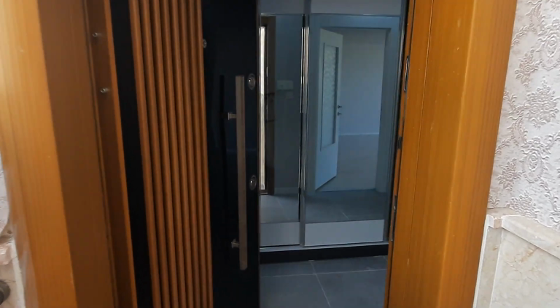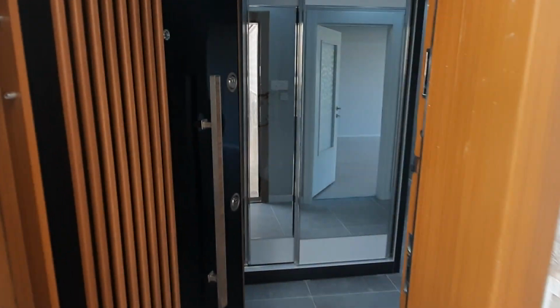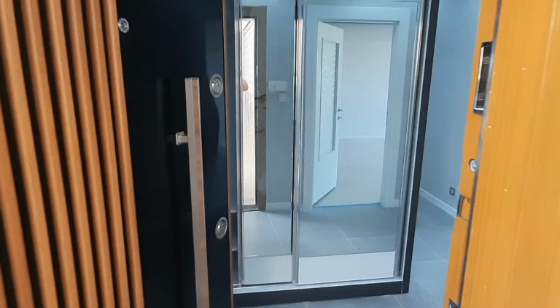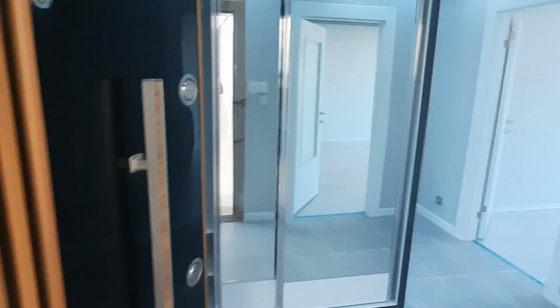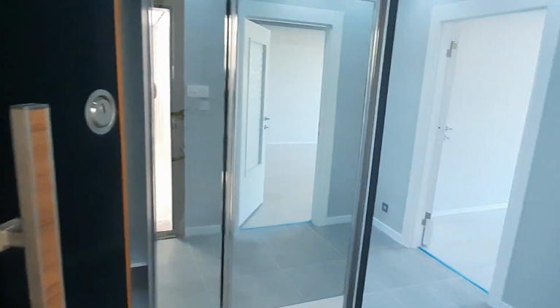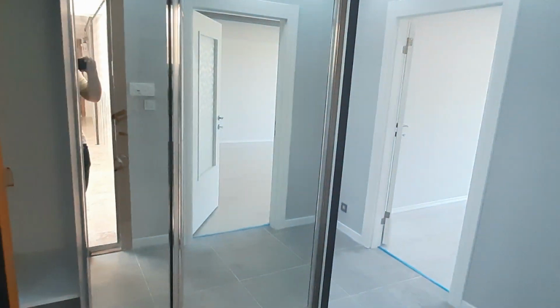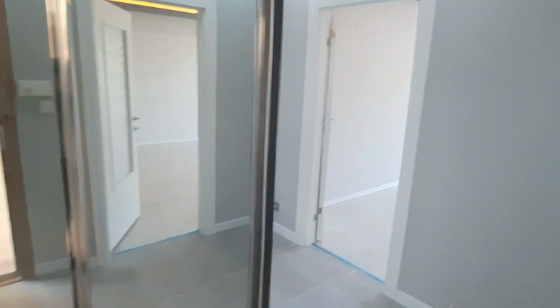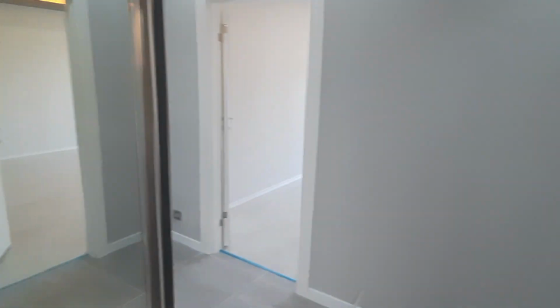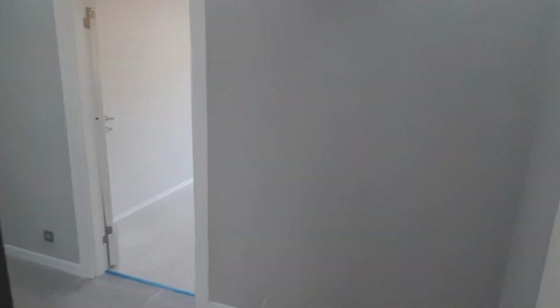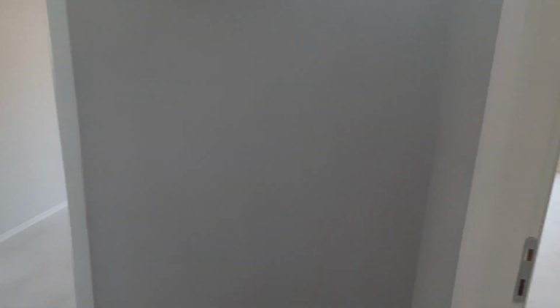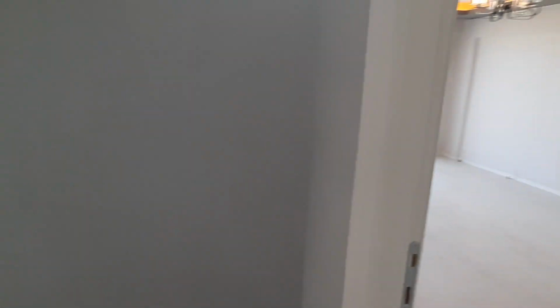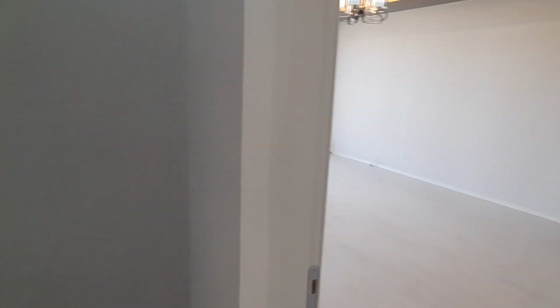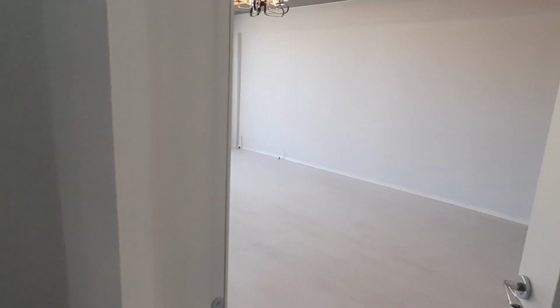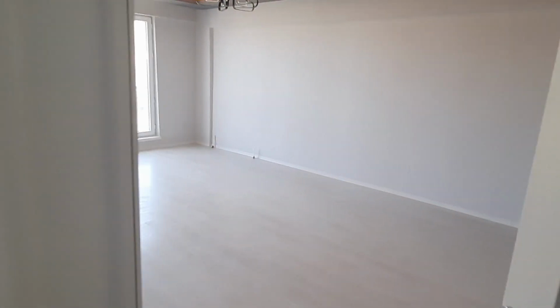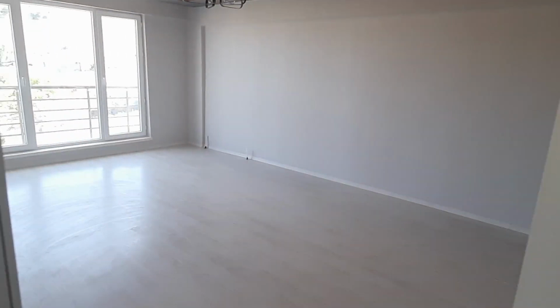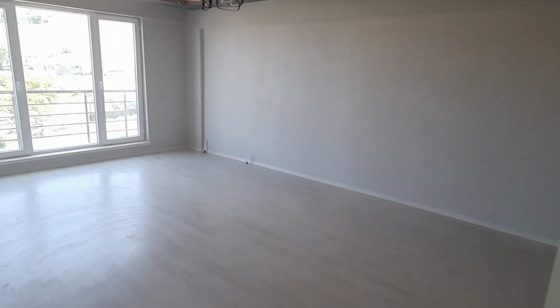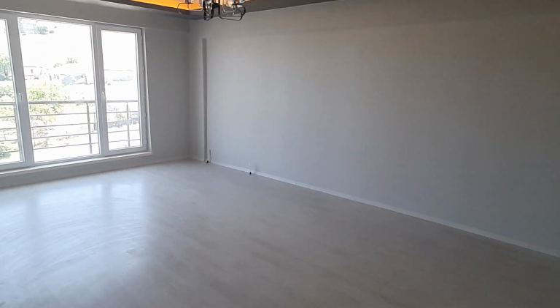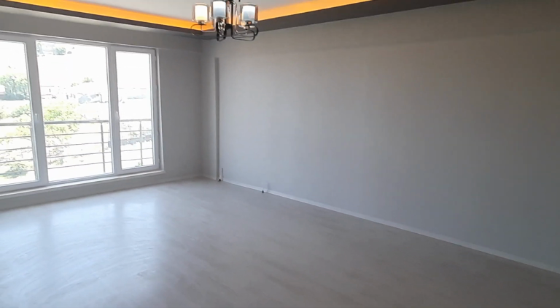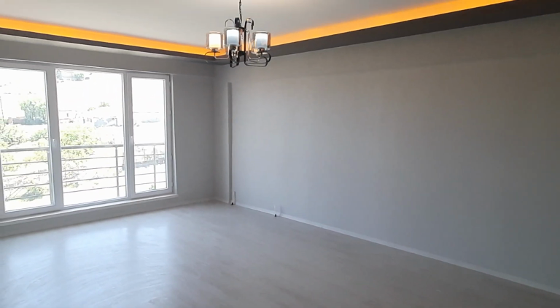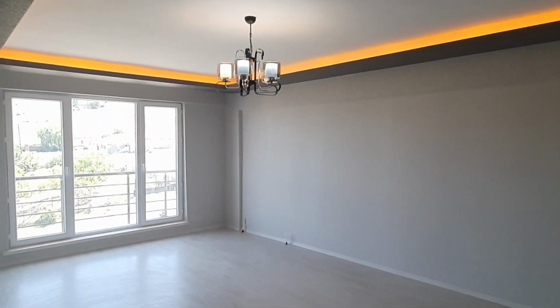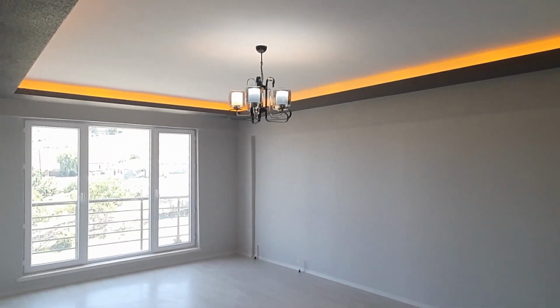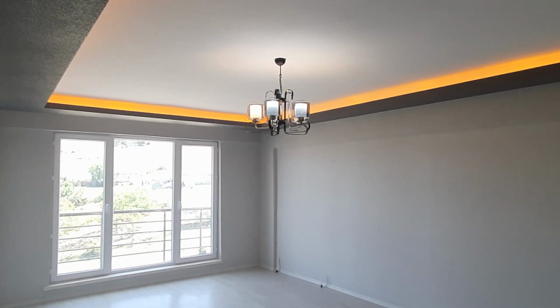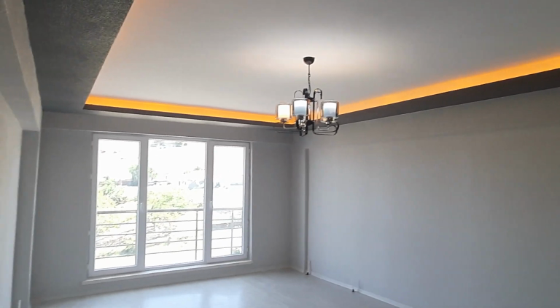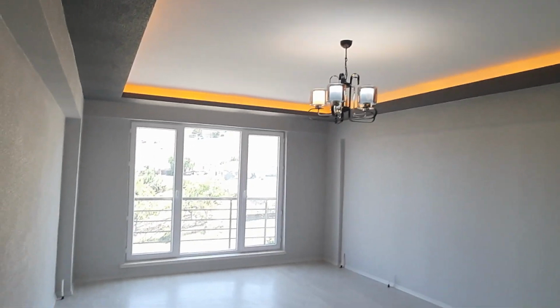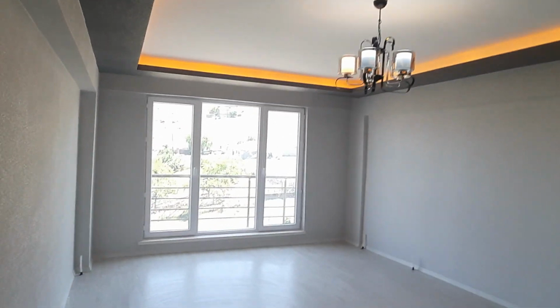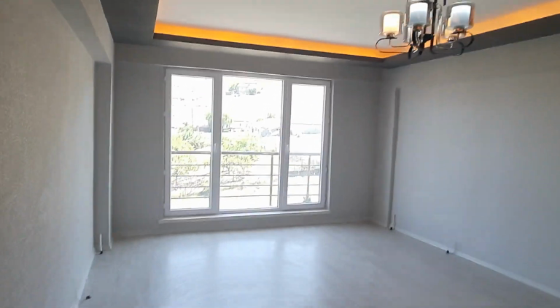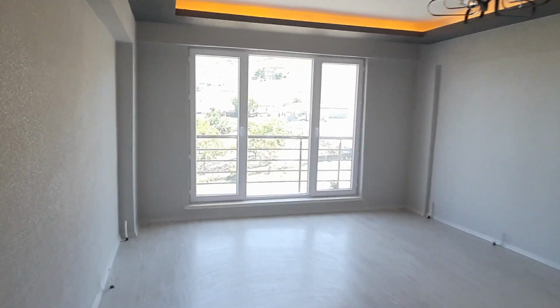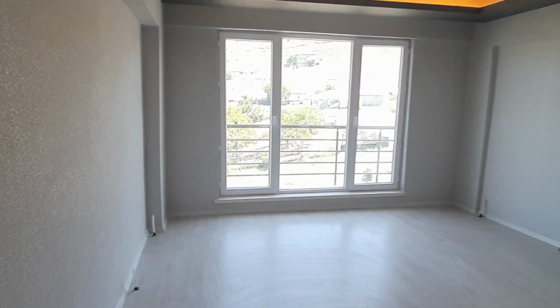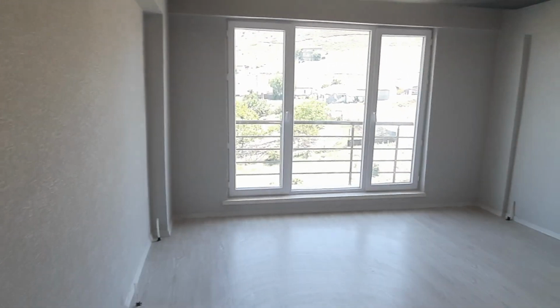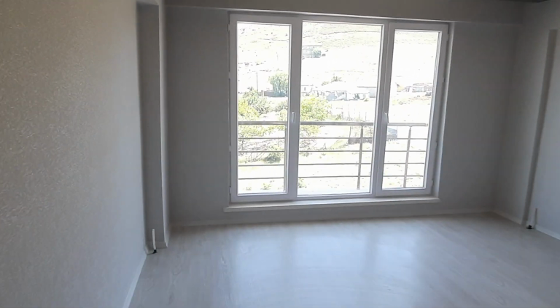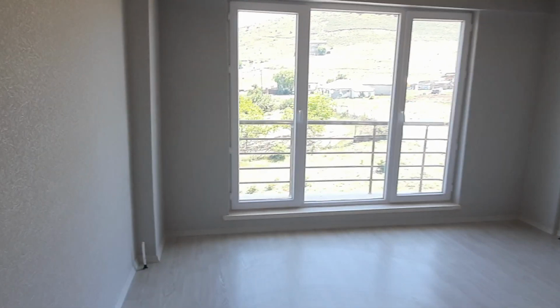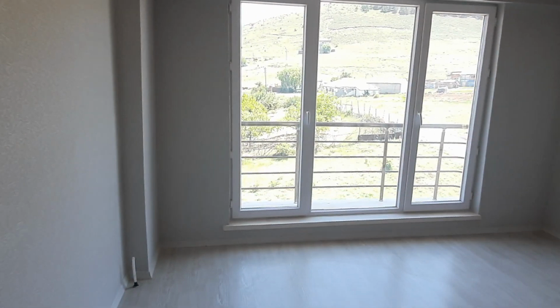Hello, my friends. My name is Ahmad, working in a real estate office in Ankara city, Turkey. Today we have a very beautiful 3 plus 1 apartment for sale in a new building. We are now on the last floor of this building.